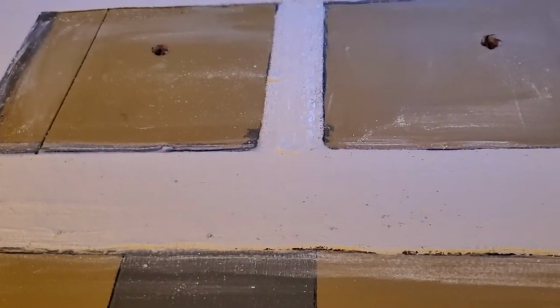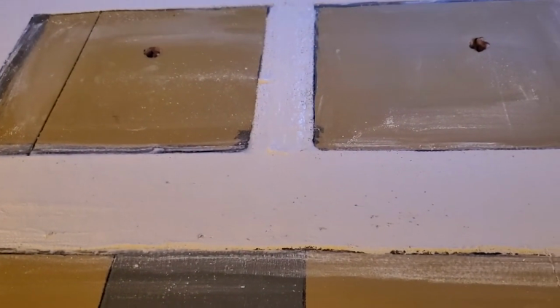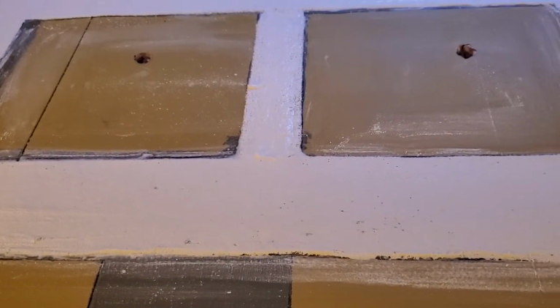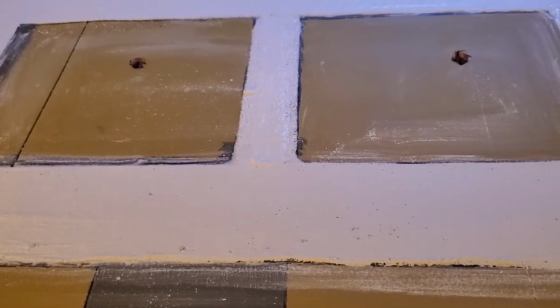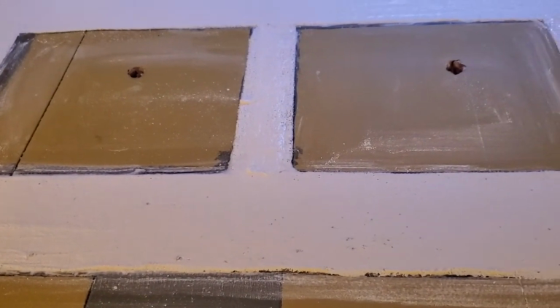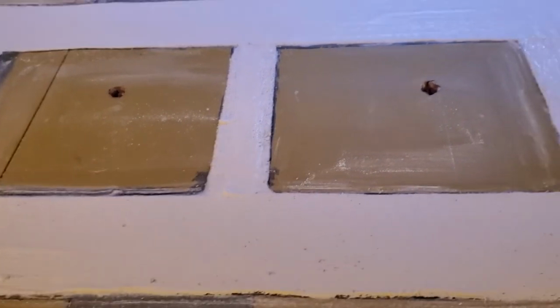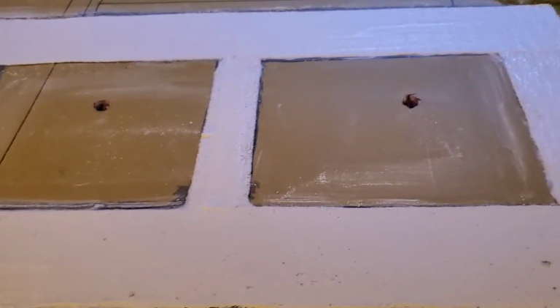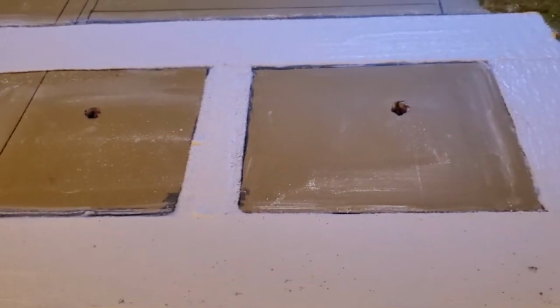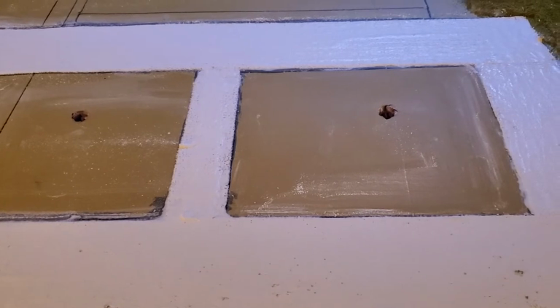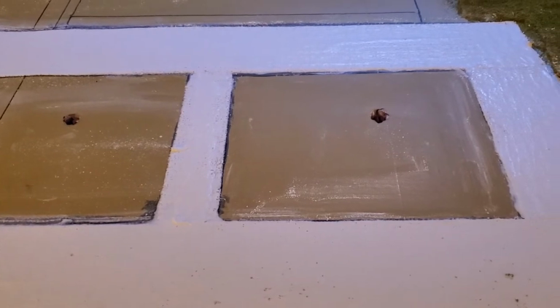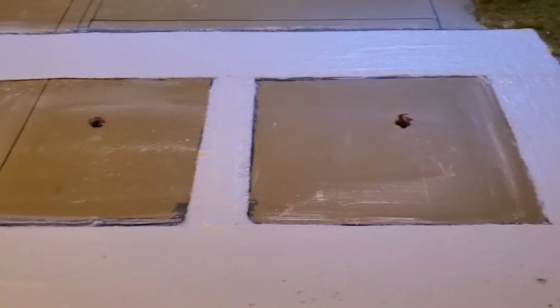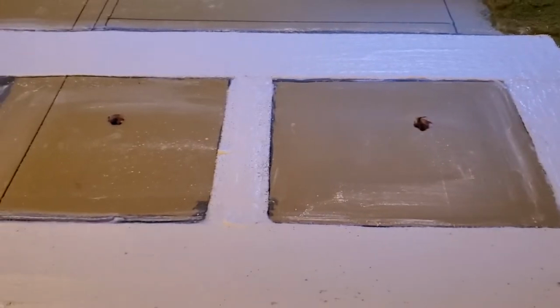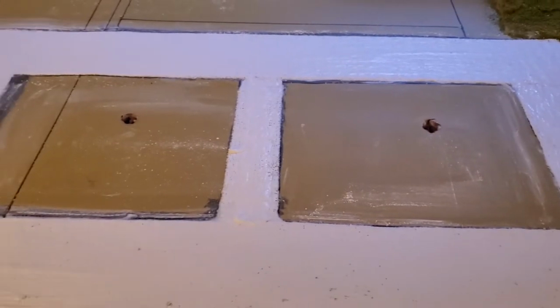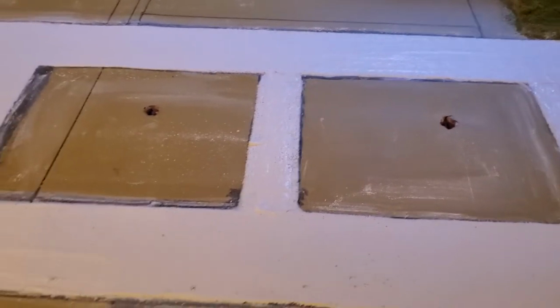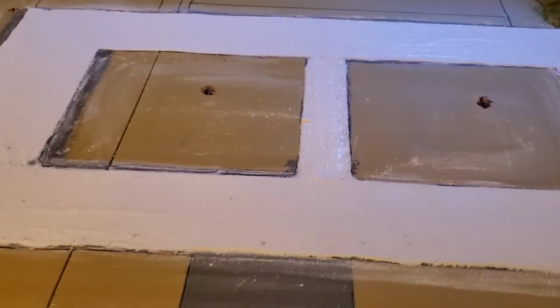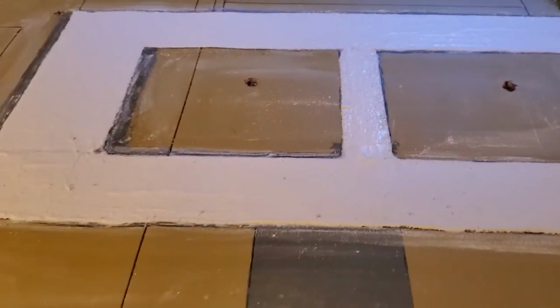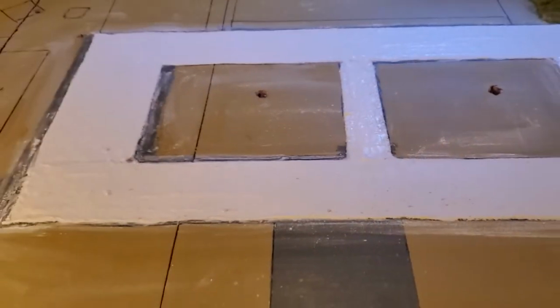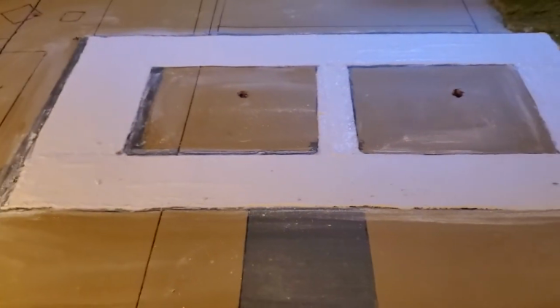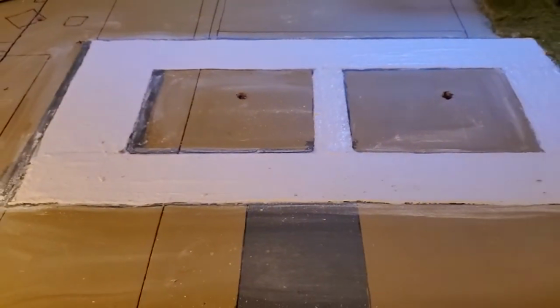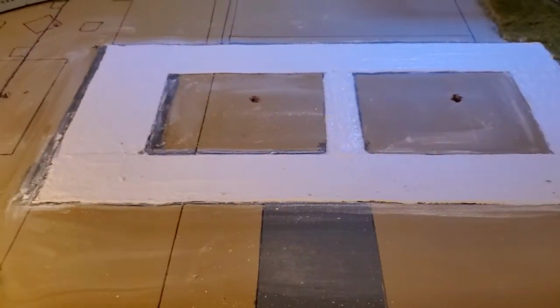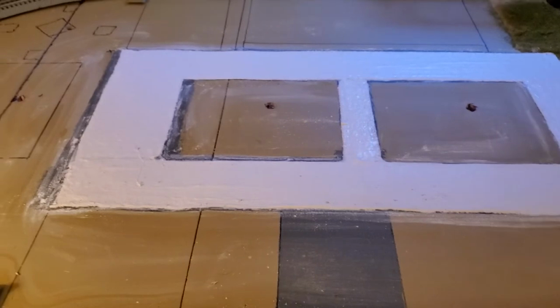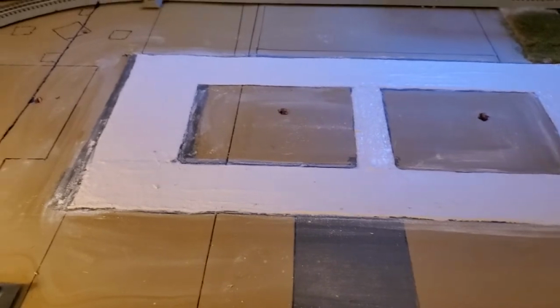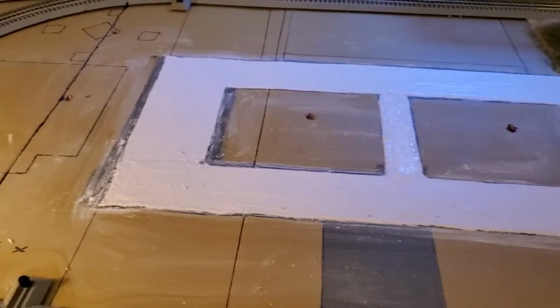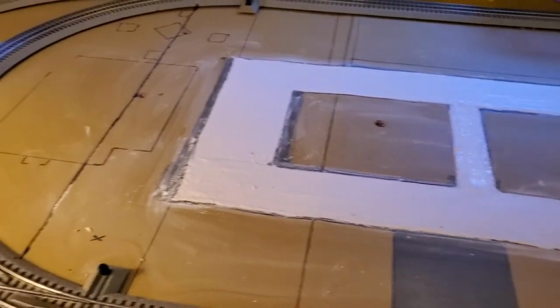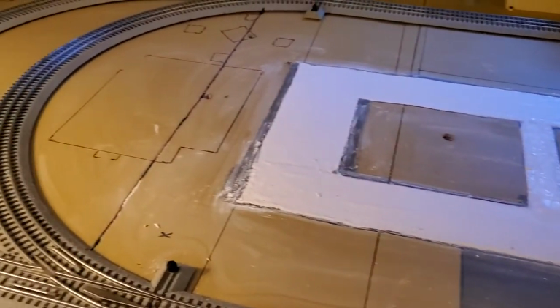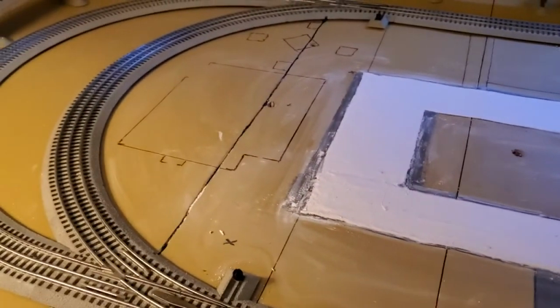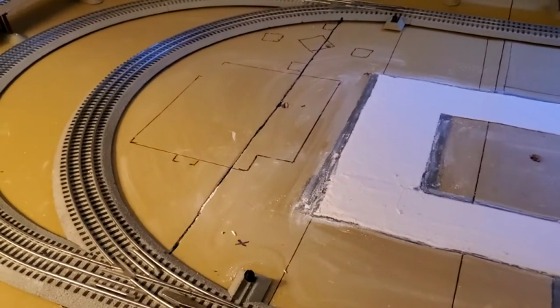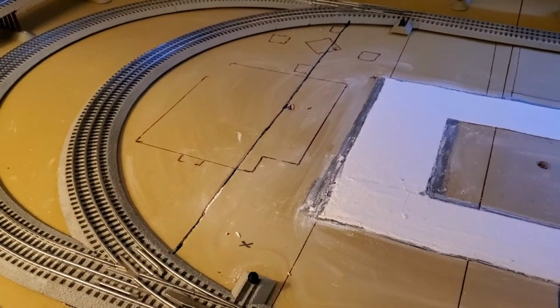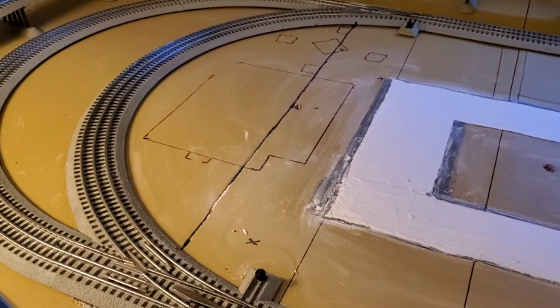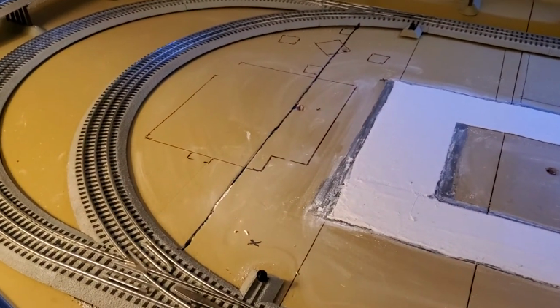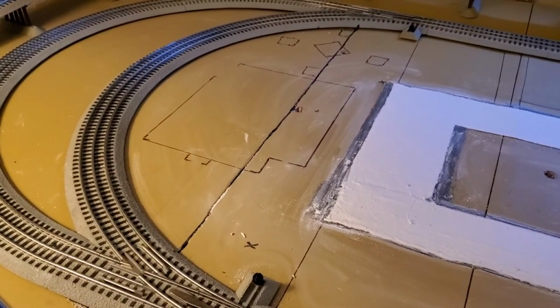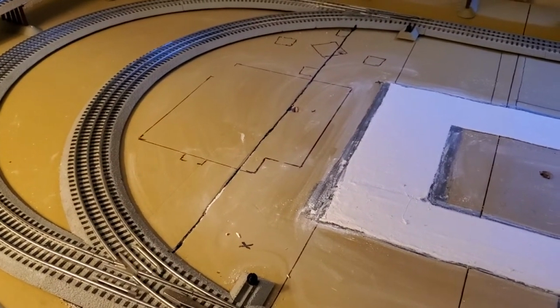And then after I'm done with that, I'm going to put the buildings back in, wire them. And a good part of this section will be finished at that point. But I've still got to work on the Morrison Door Factory and how that lot's going to look.